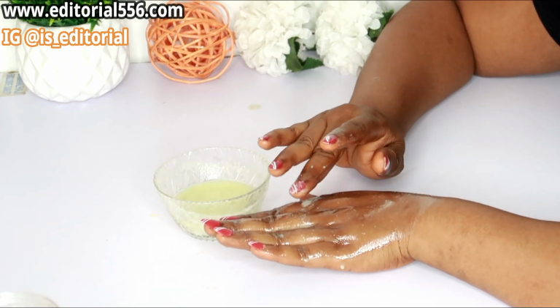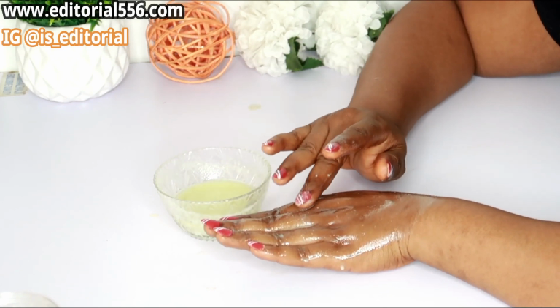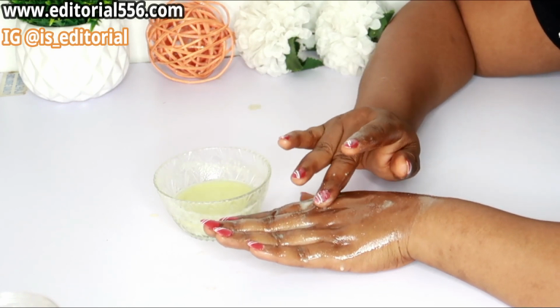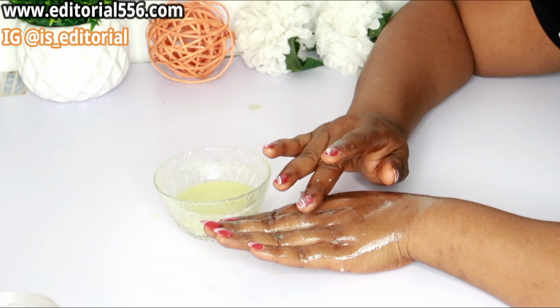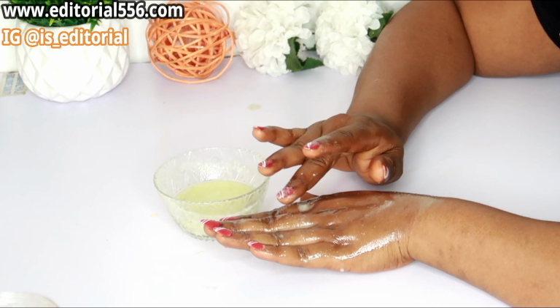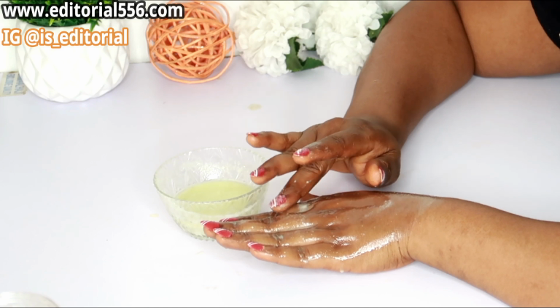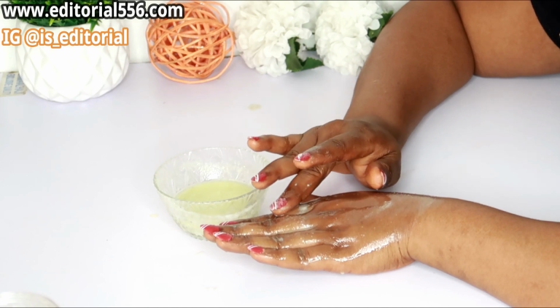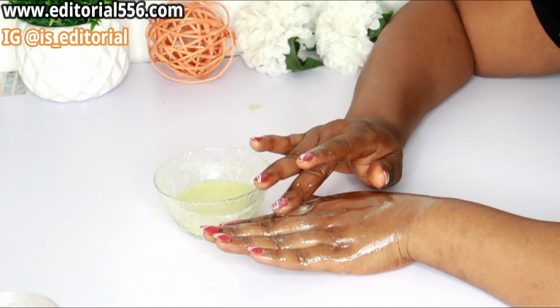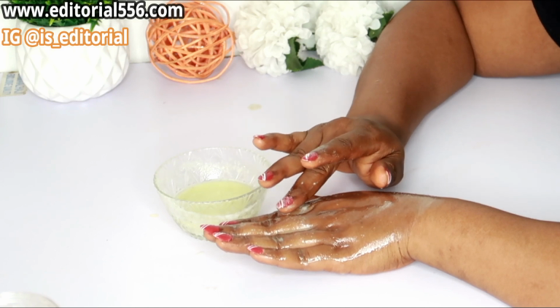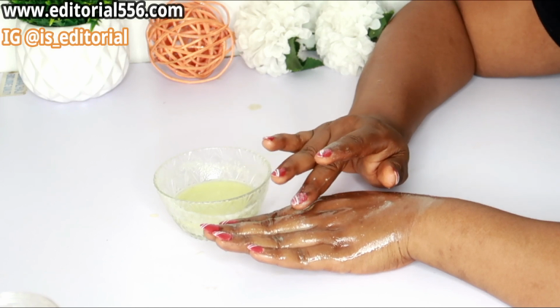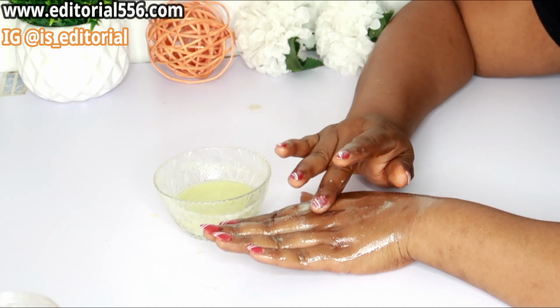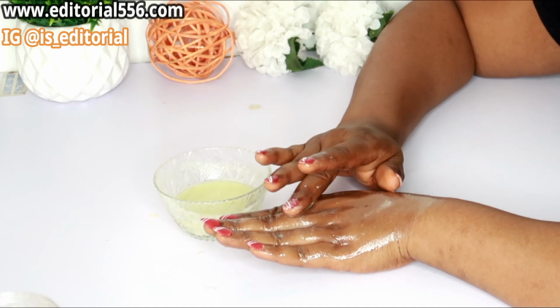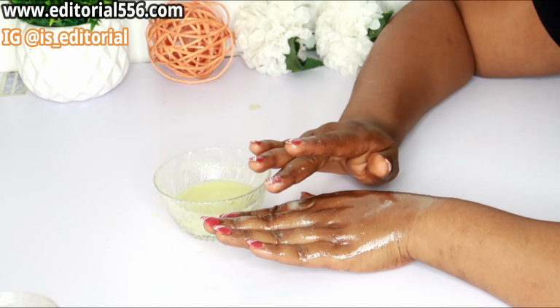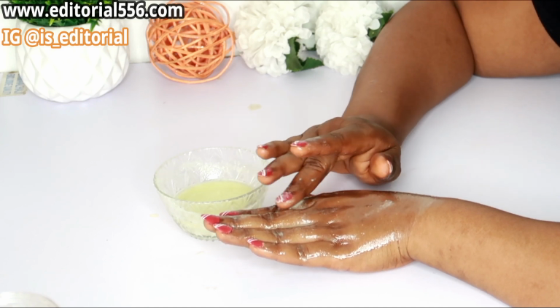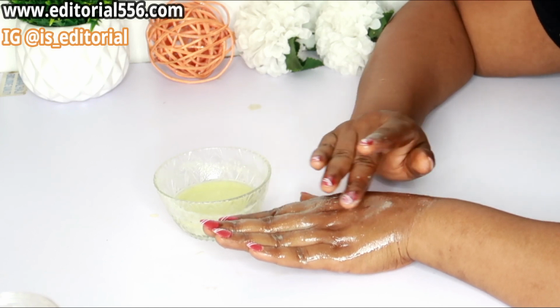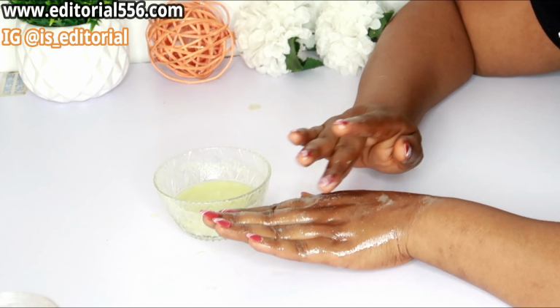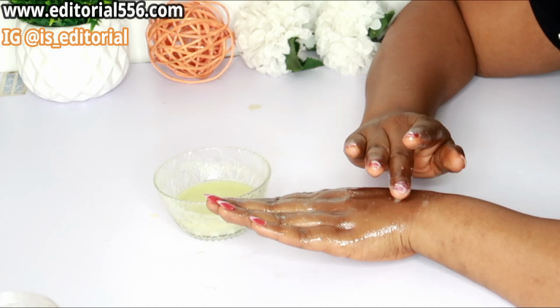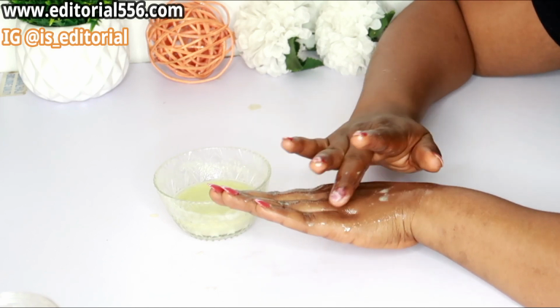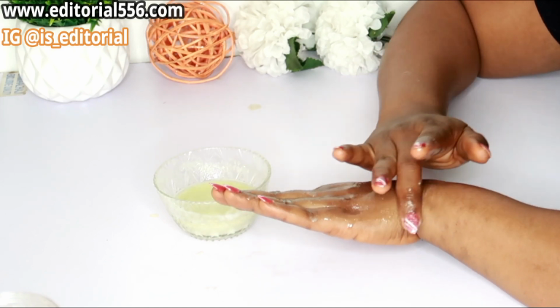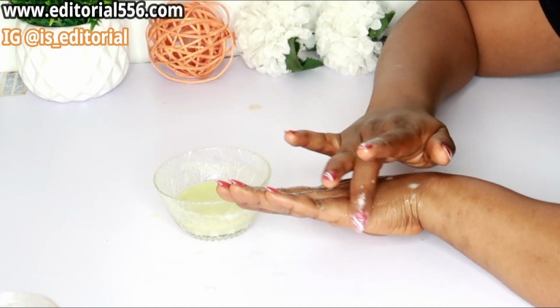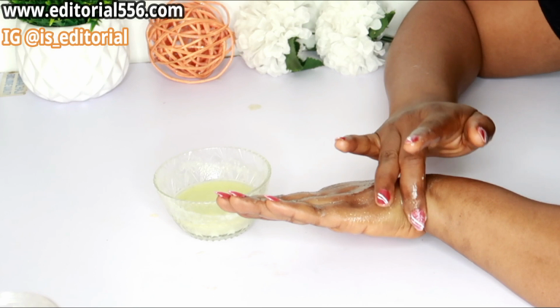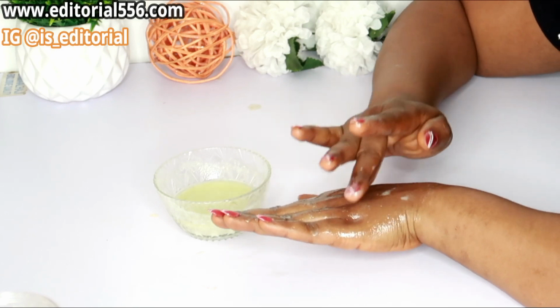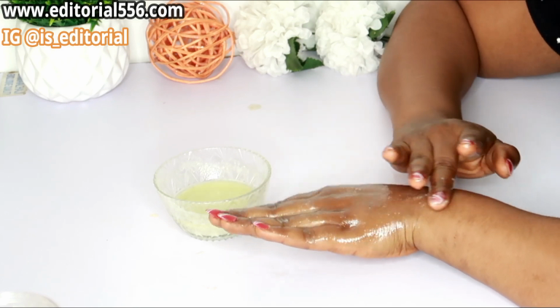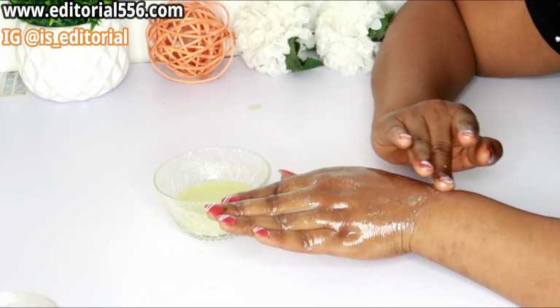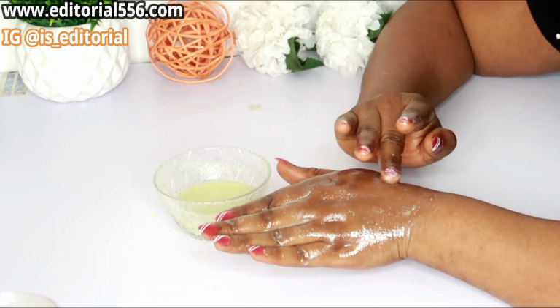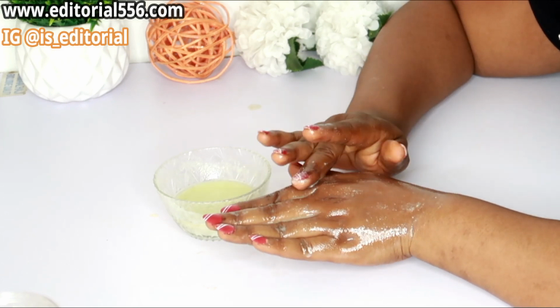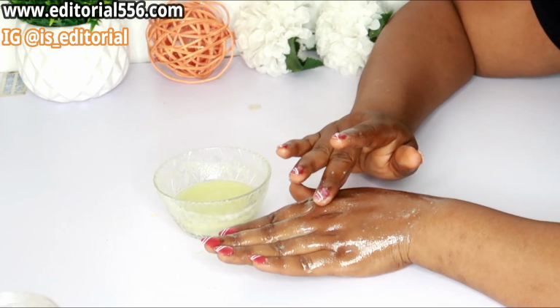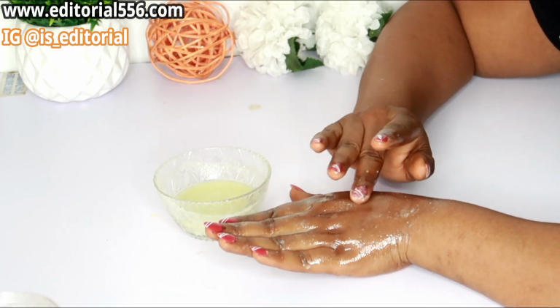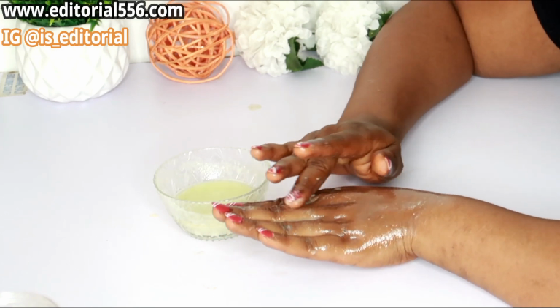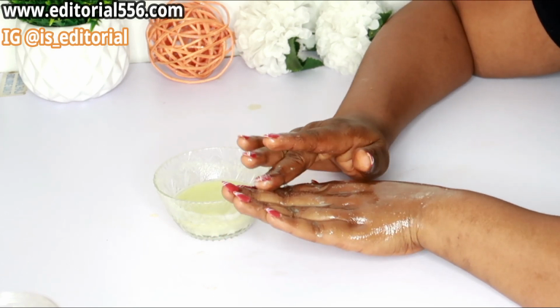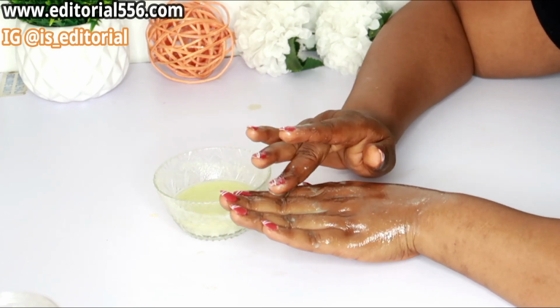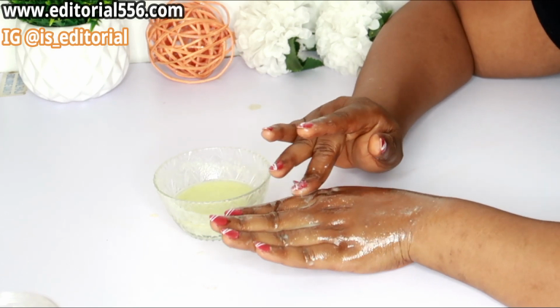By doing so, it removes those wrinkles around your mouth or your eye area. I just decided to show you using my hands — apologies for that, I usually use my face.